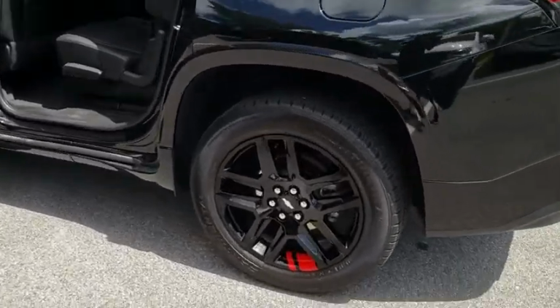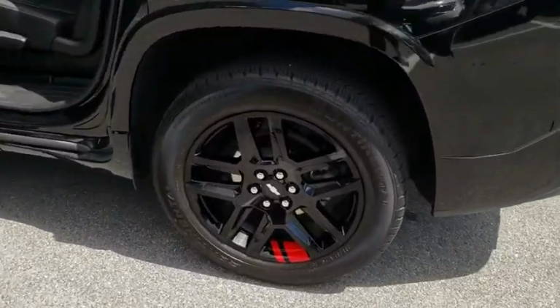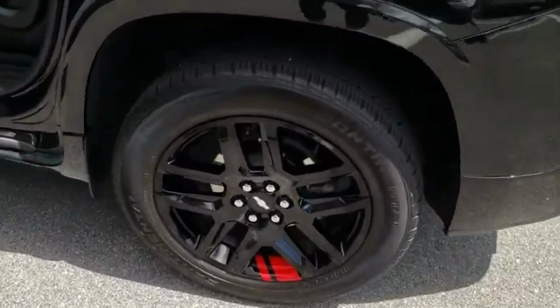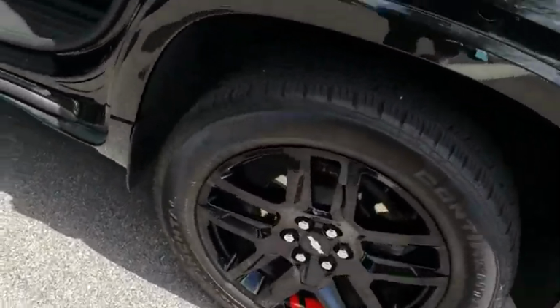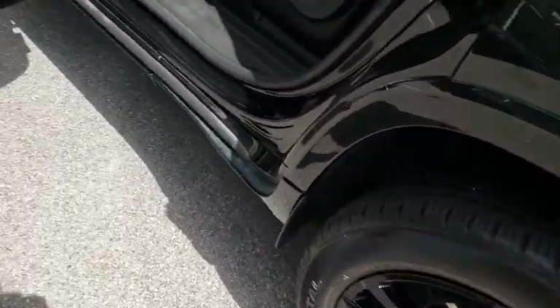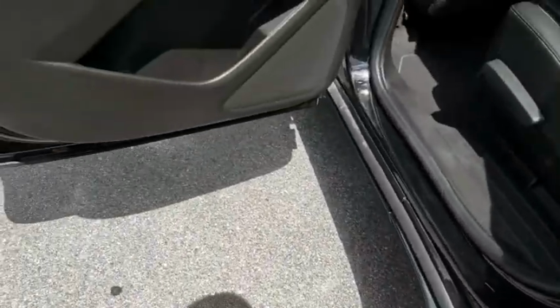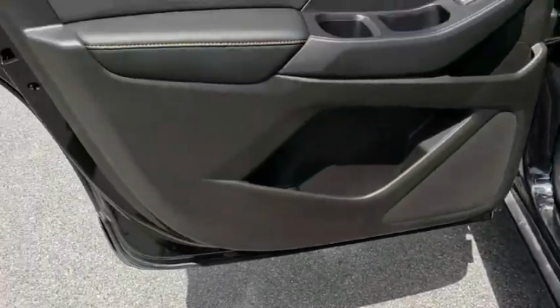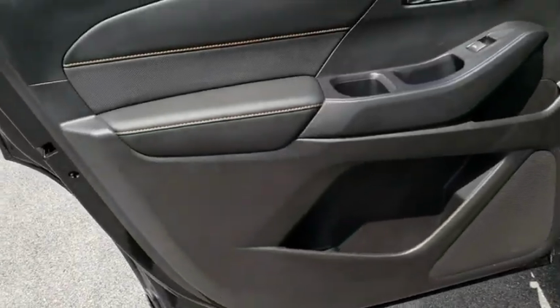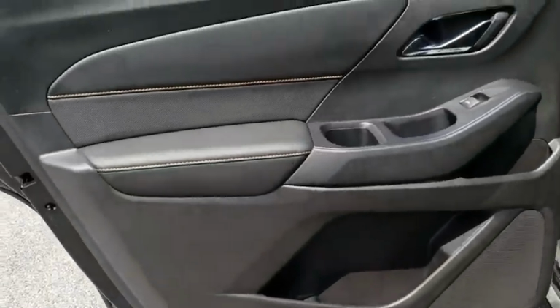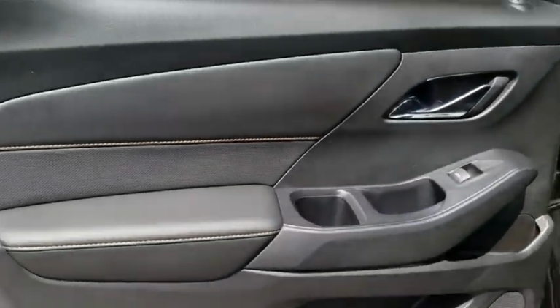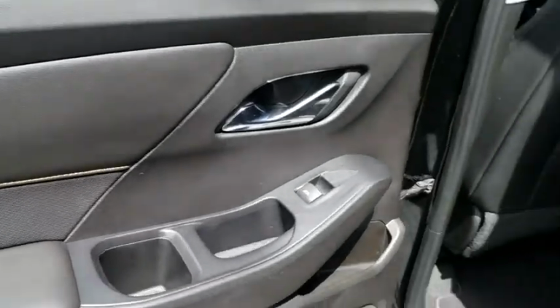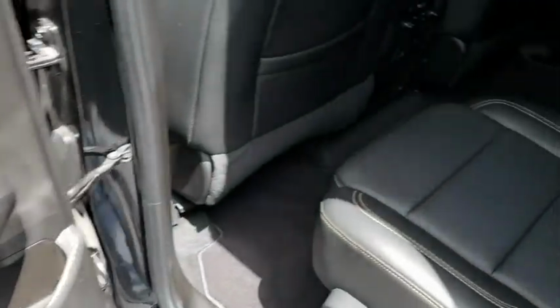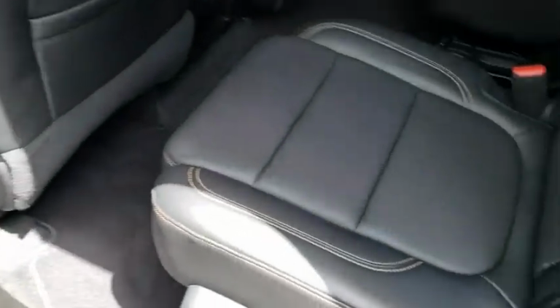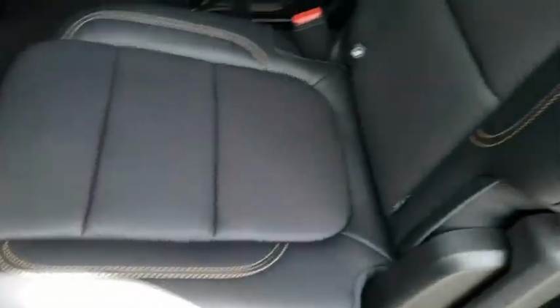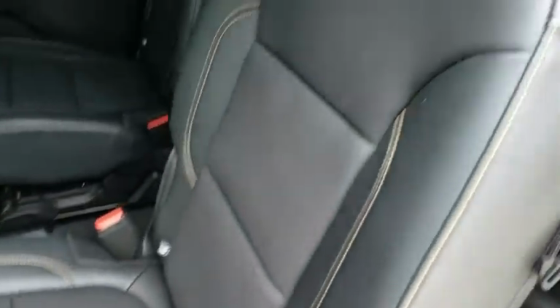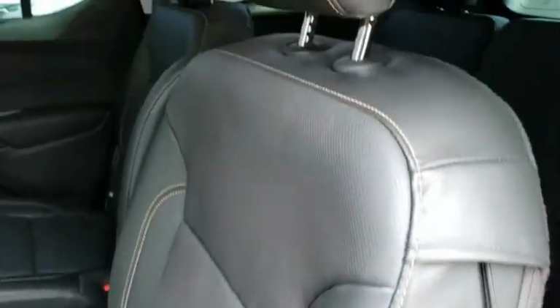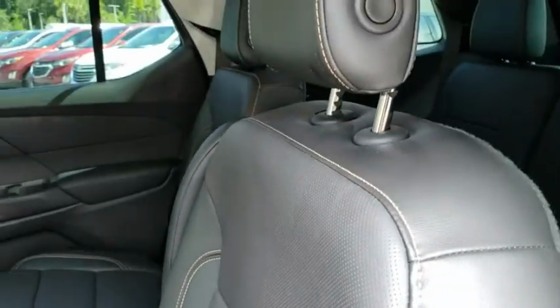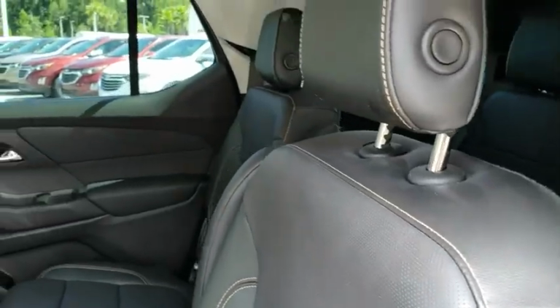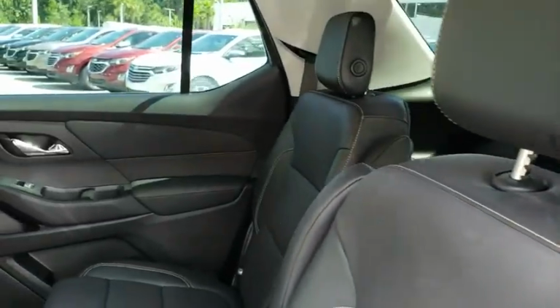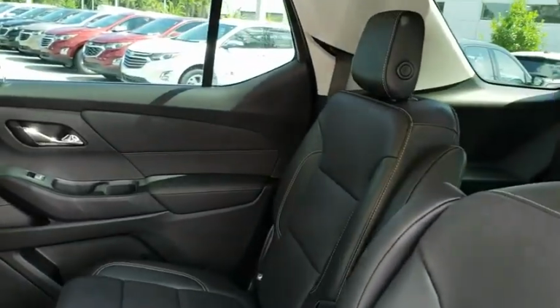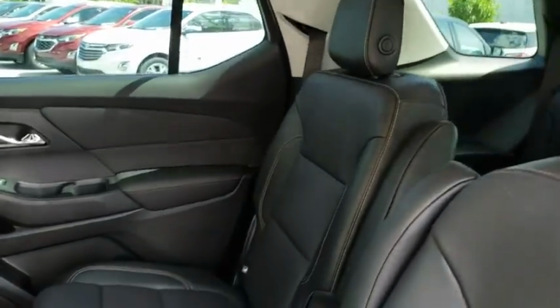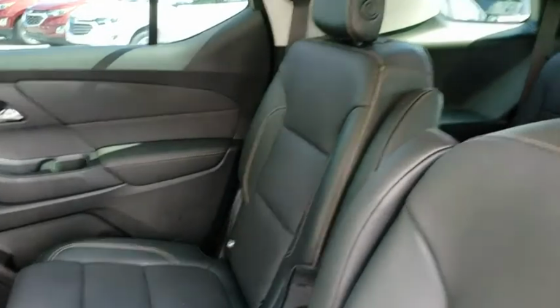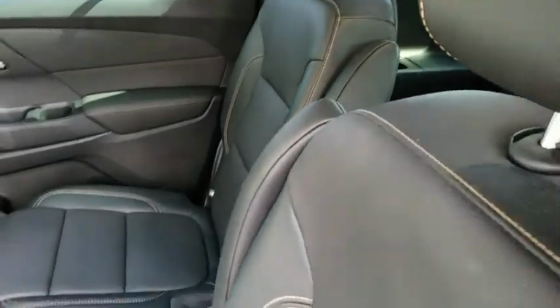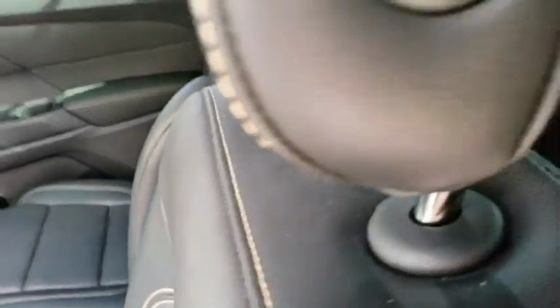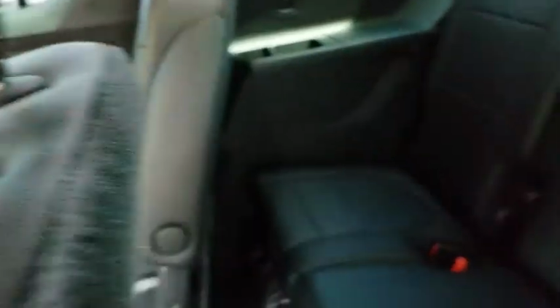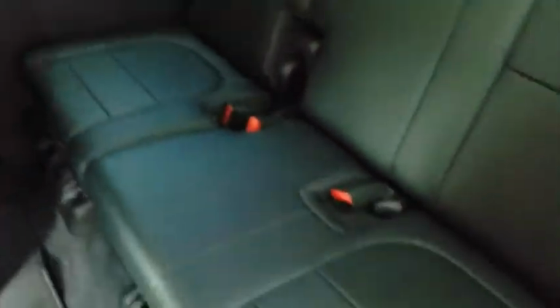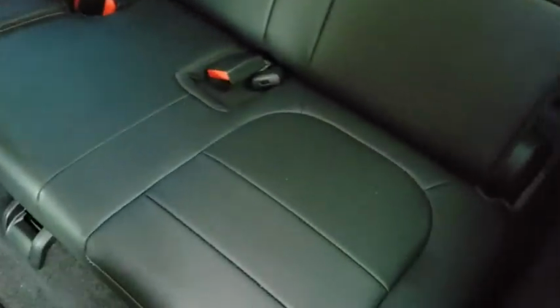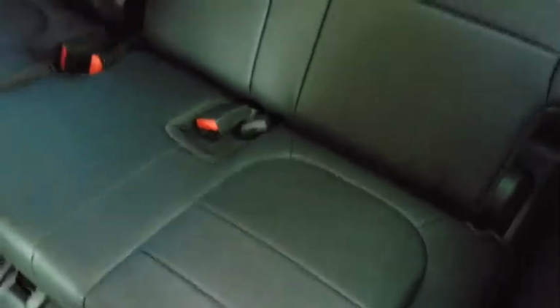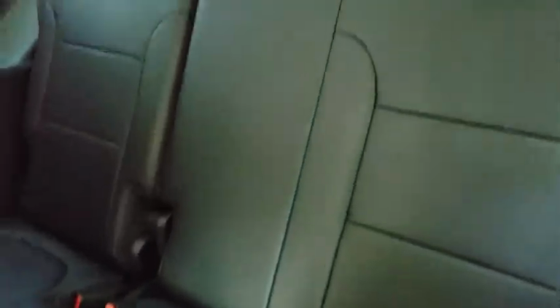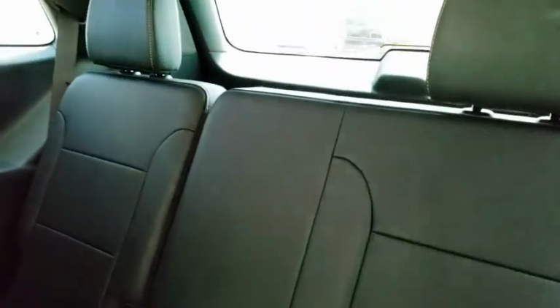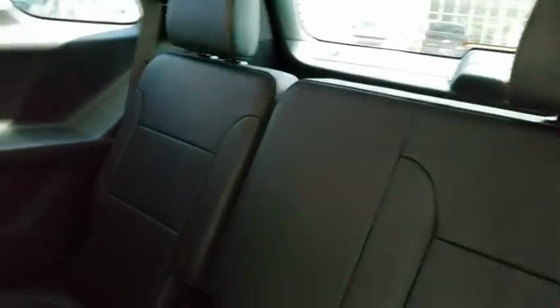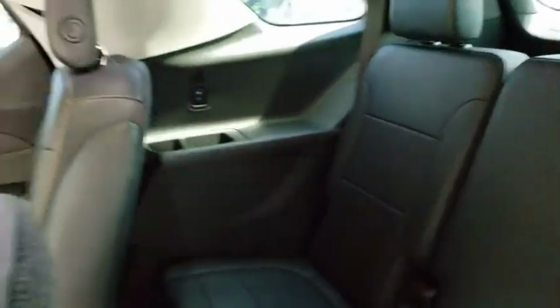Here are some of this vehicle's great options: keyless entry, power passenger seat, remote engine start, power liftgate, backup camera, navigation system, third row seat, leather wrapped steering wheel, adjustable steering wheel, driver lumbar.